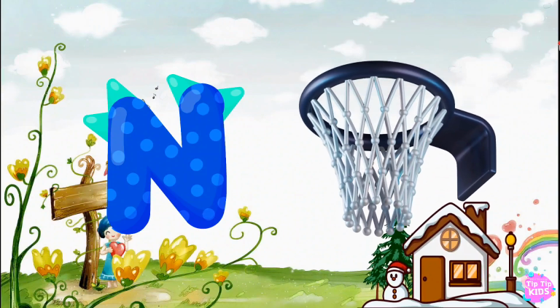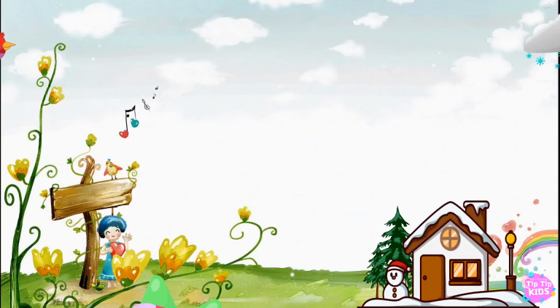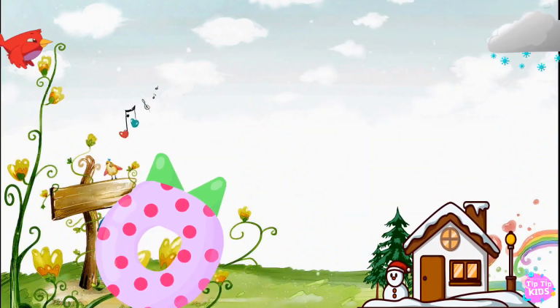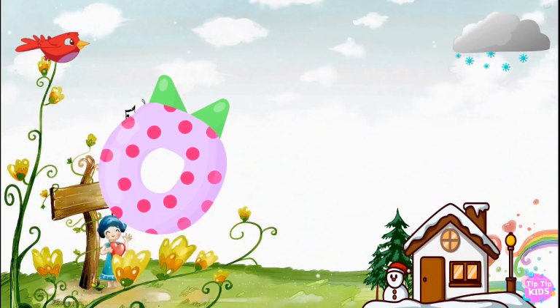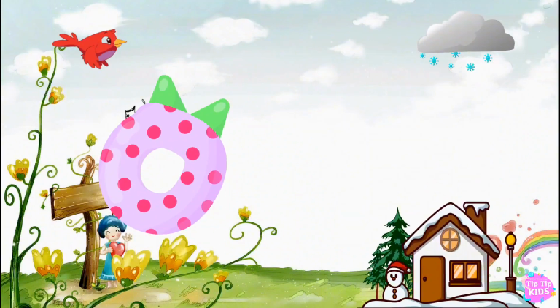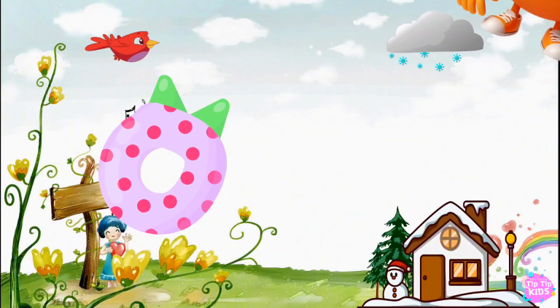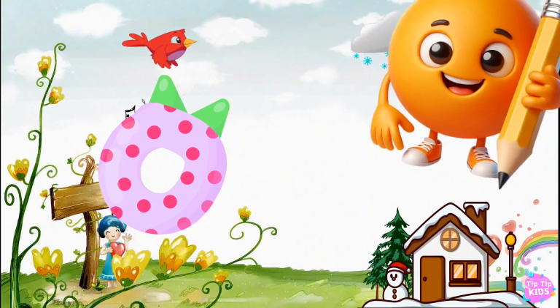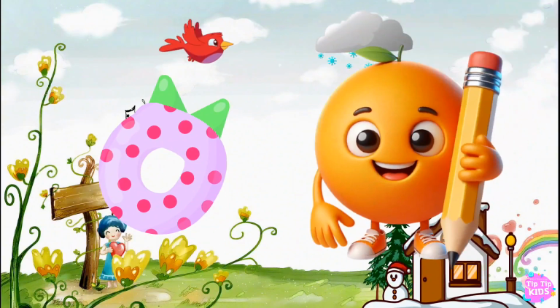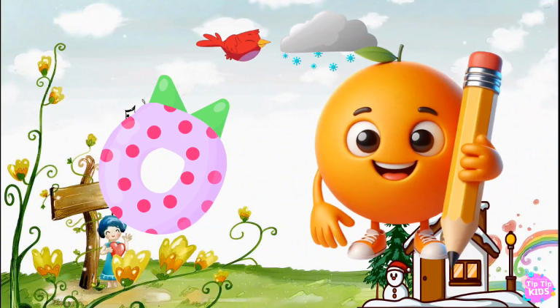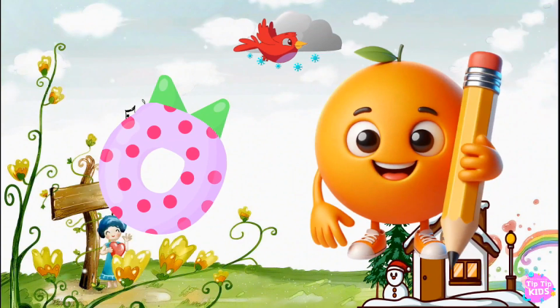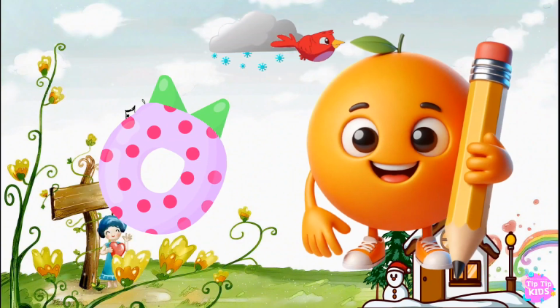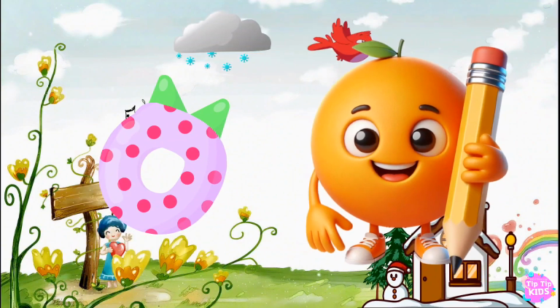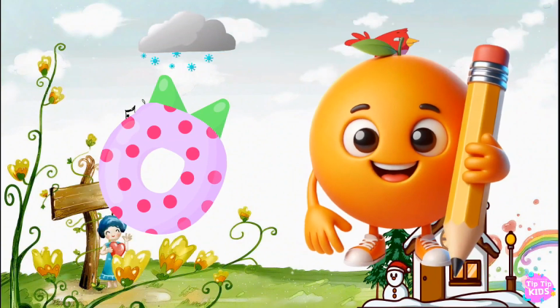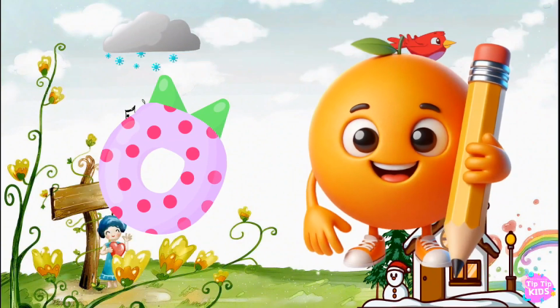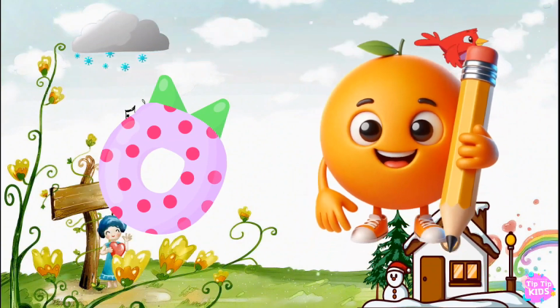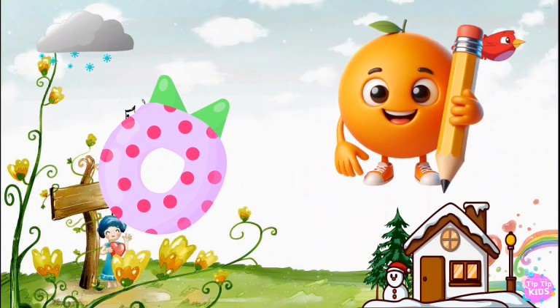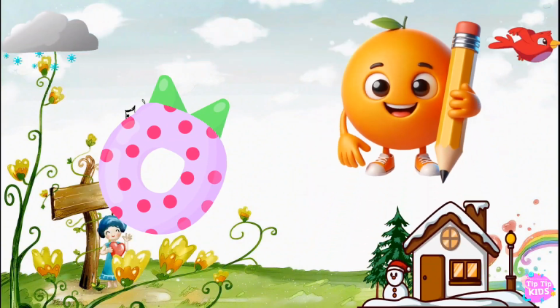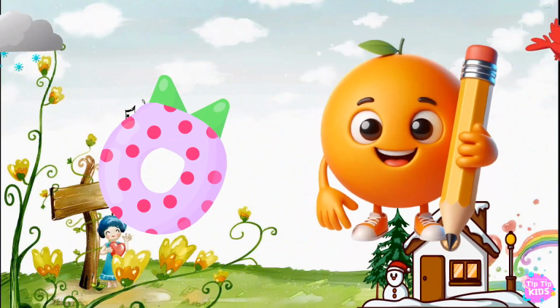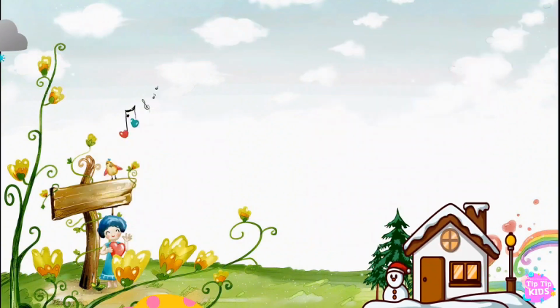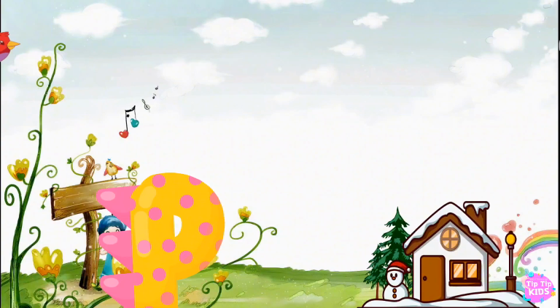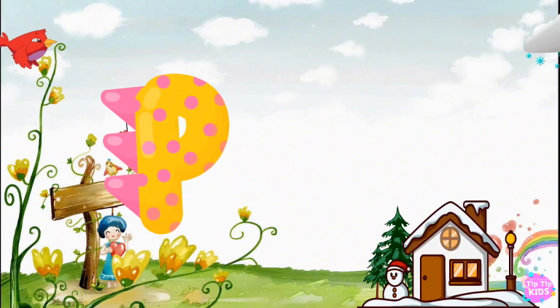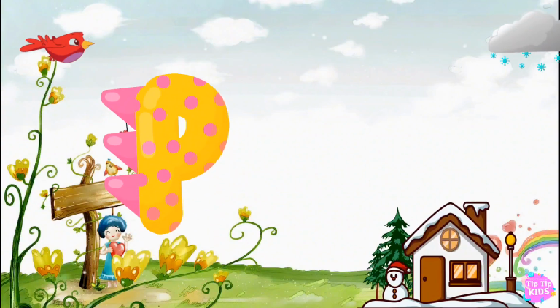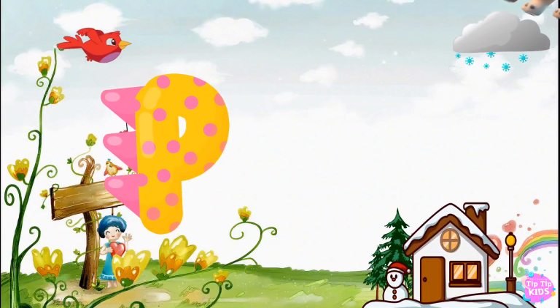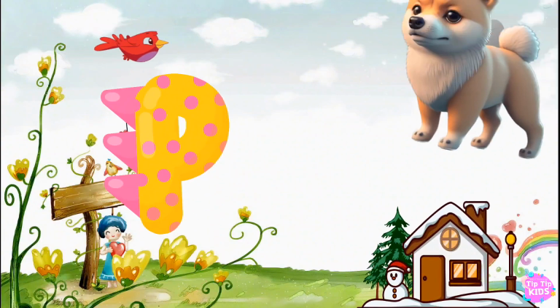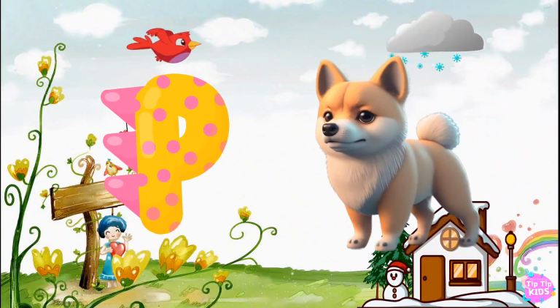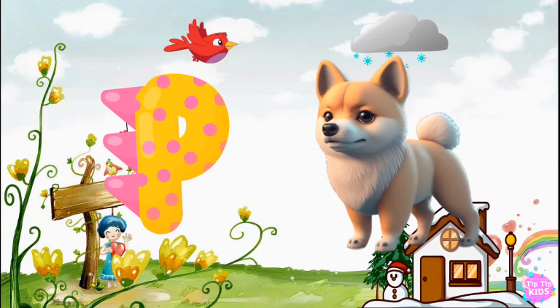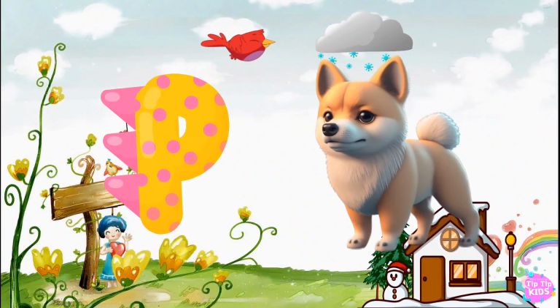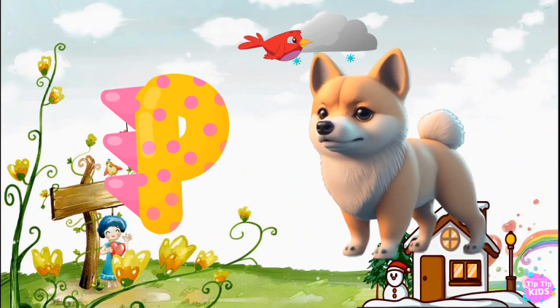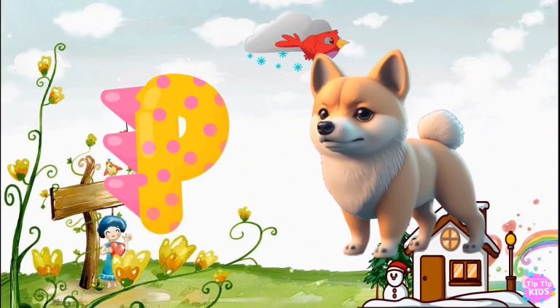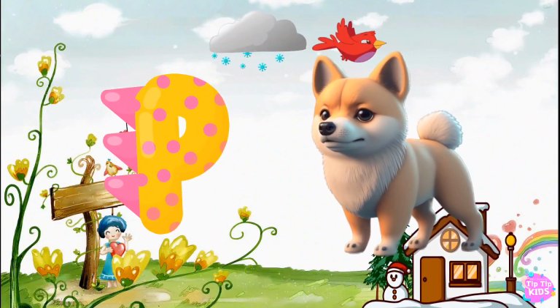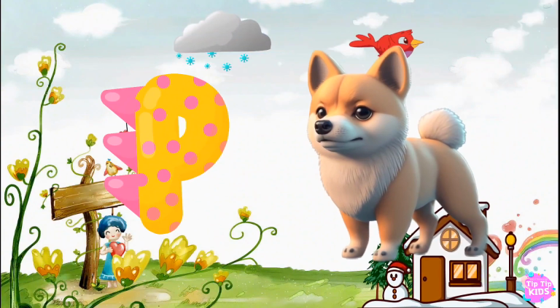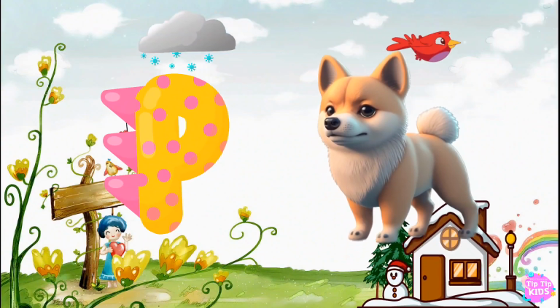O is for Orange, O-O-Orange. P is for Pet, P-P-Pet.